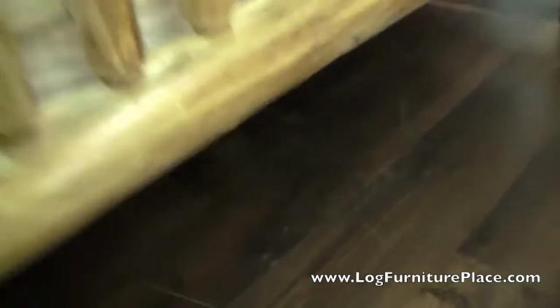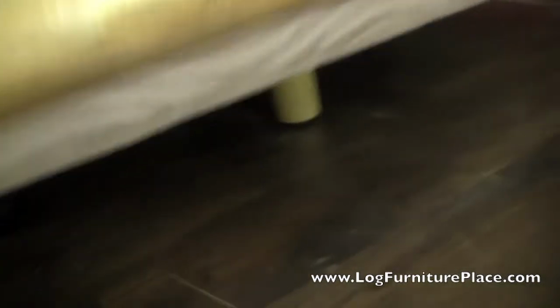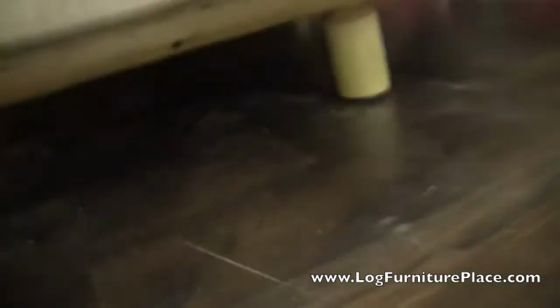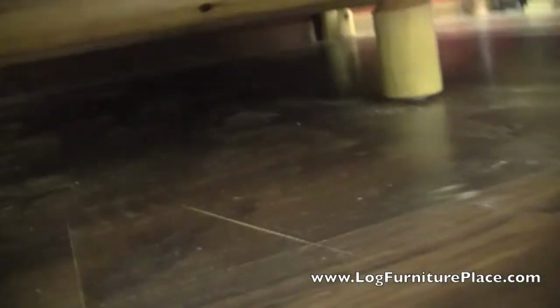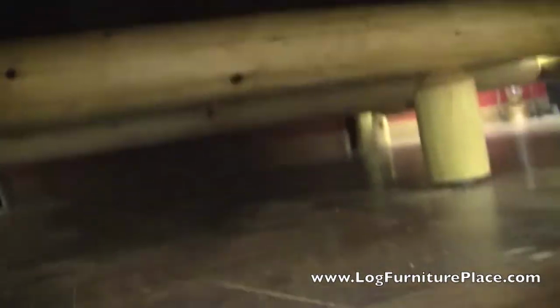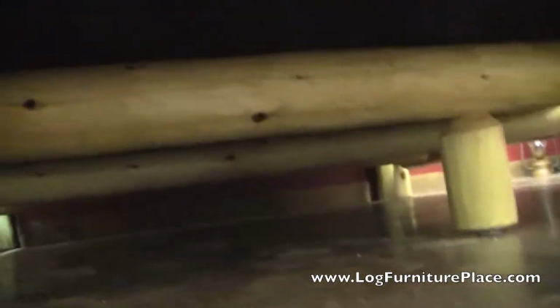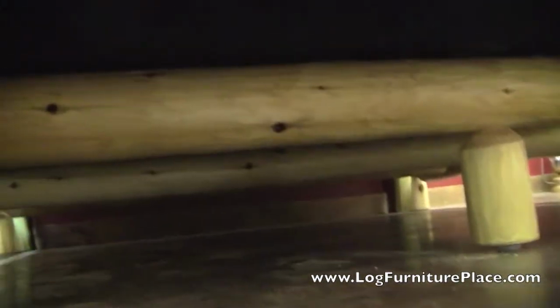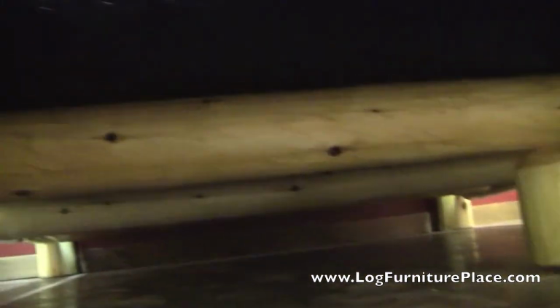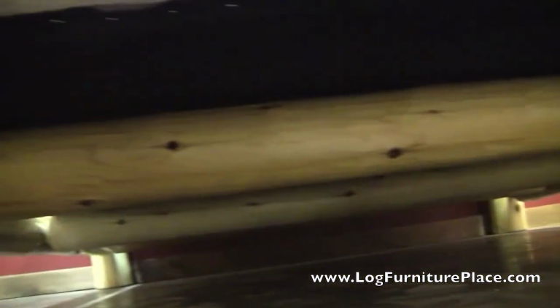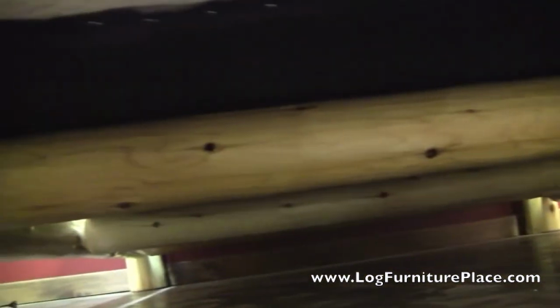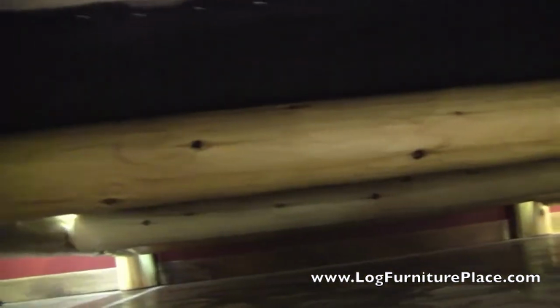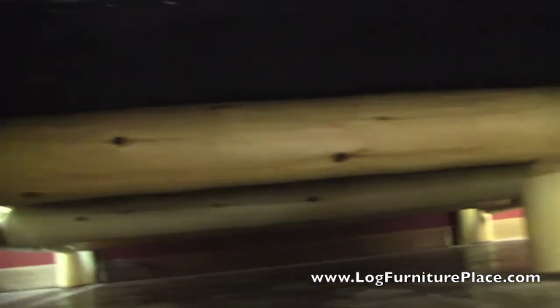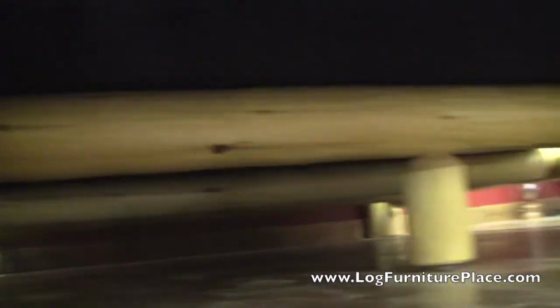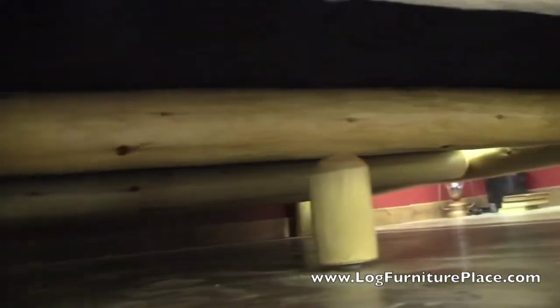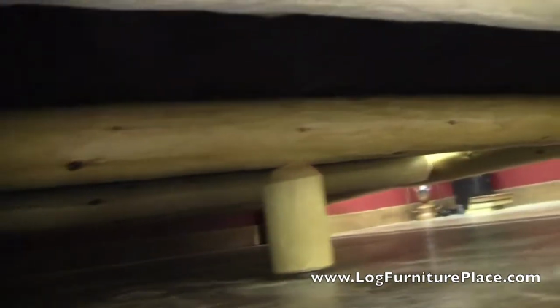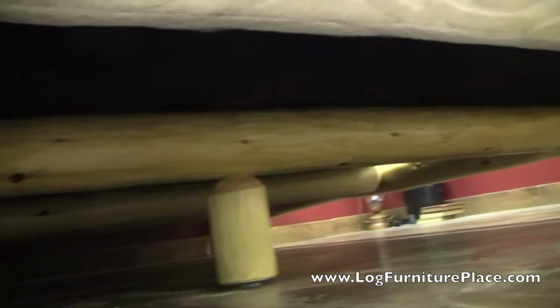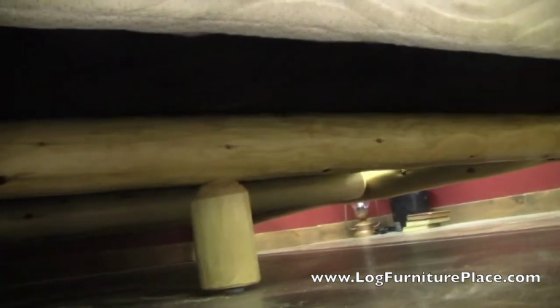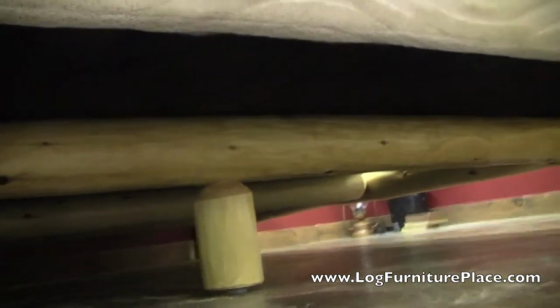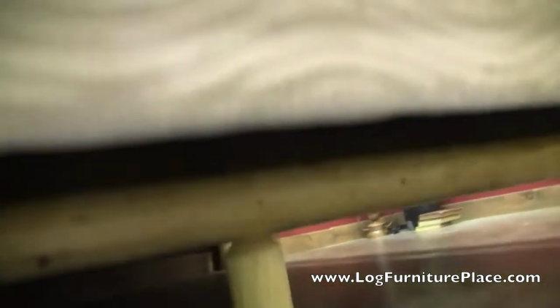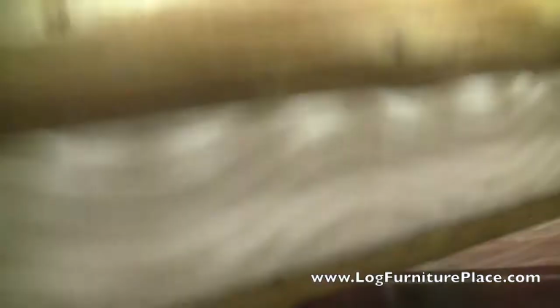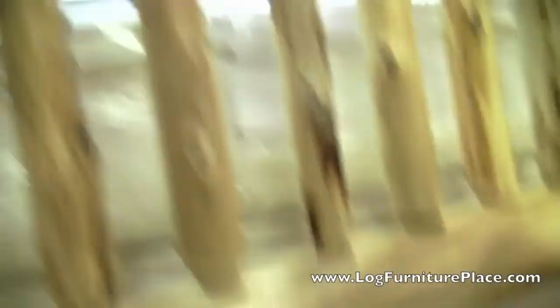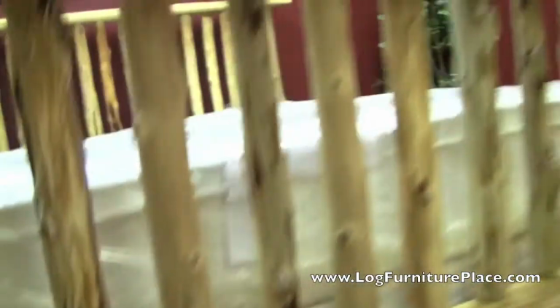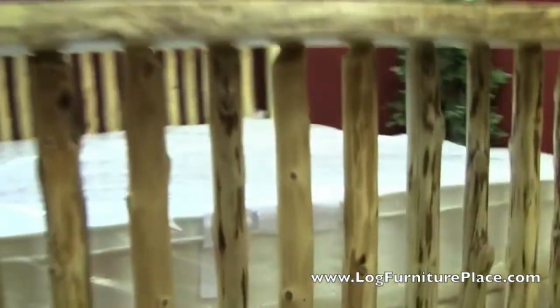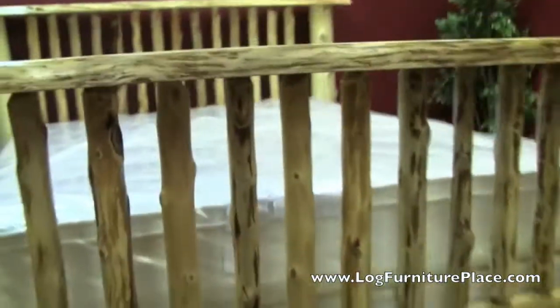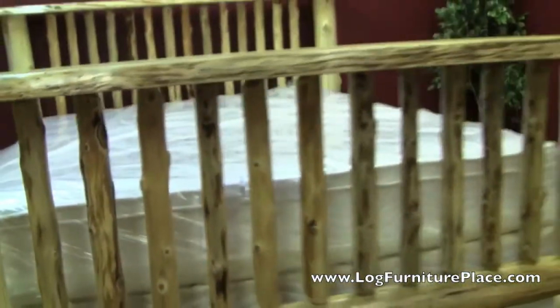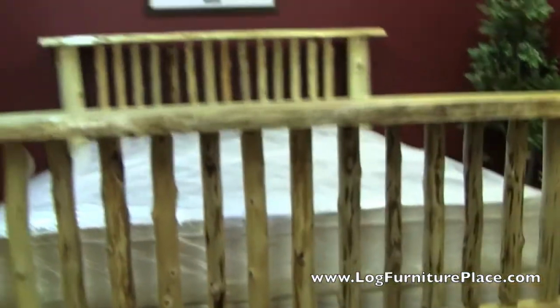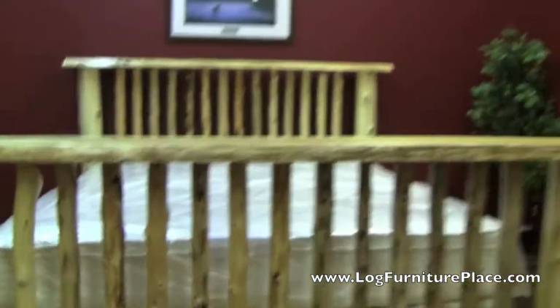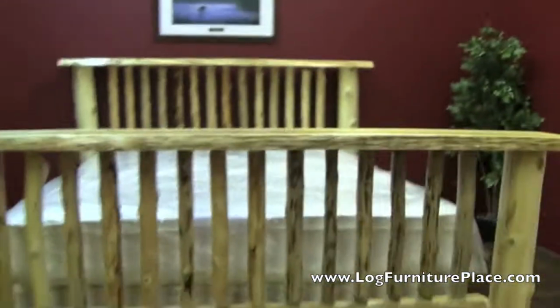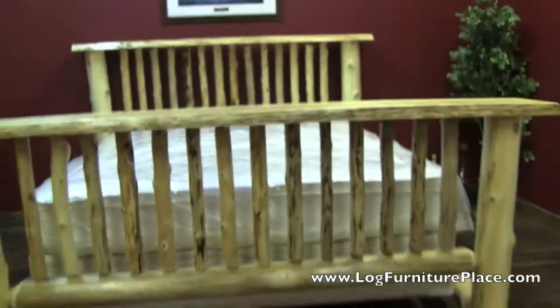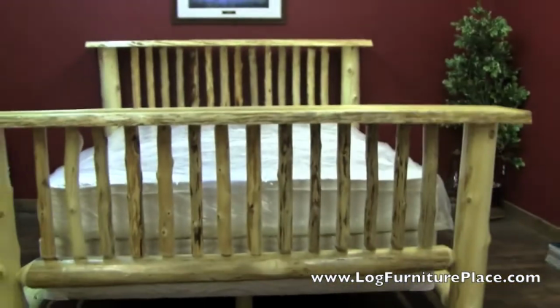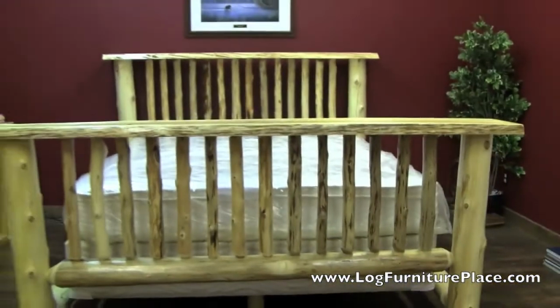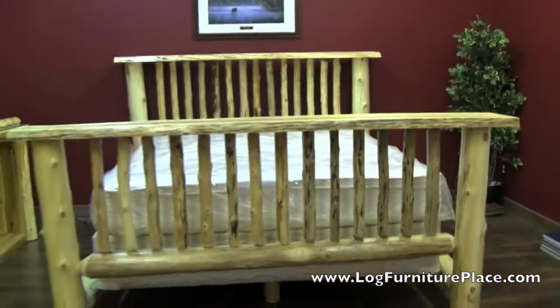This bed here is finished in a clear finish. You can see under the bed it's all log construction — no slats. It's logs for superior strength.